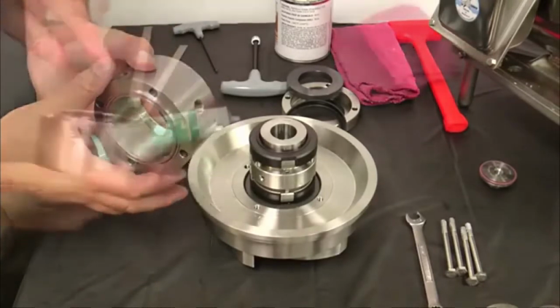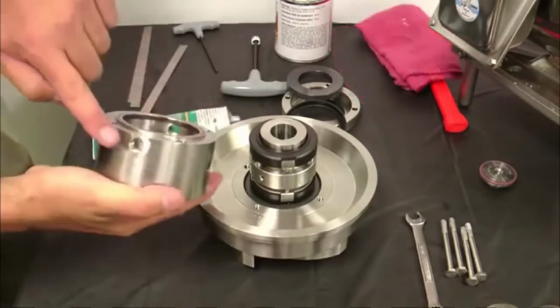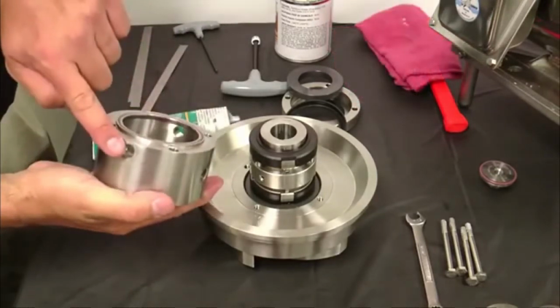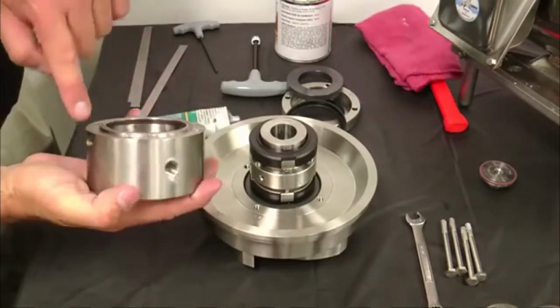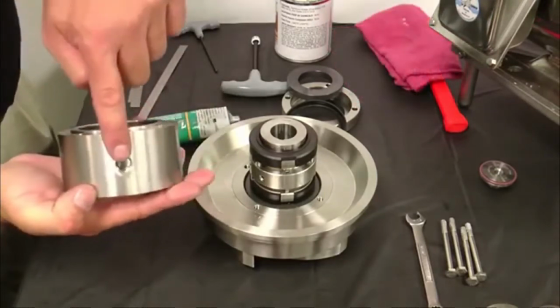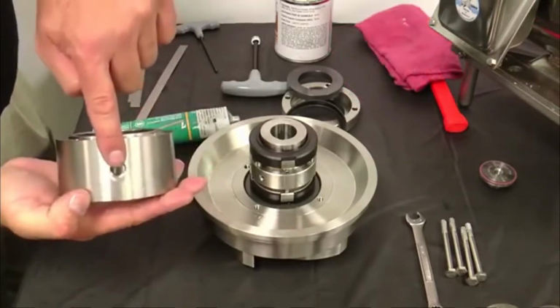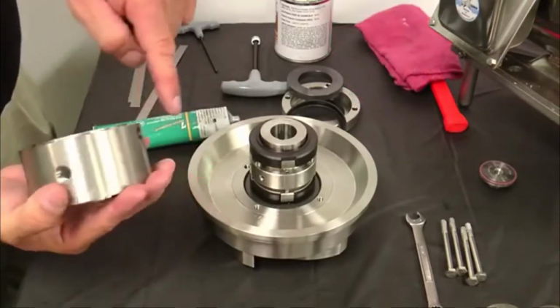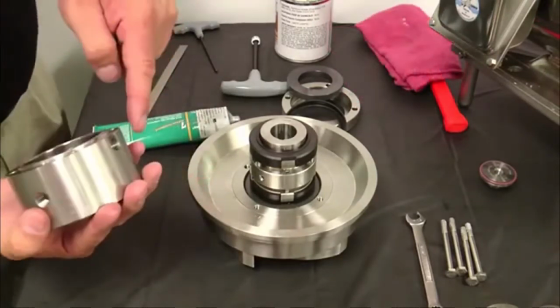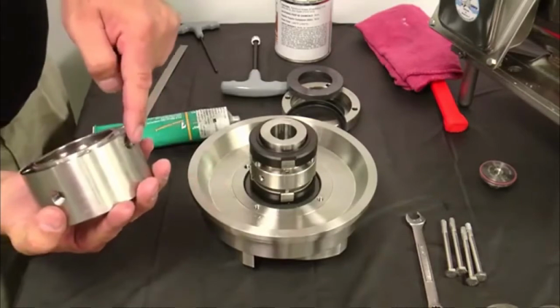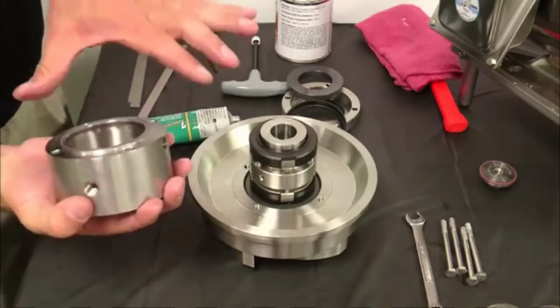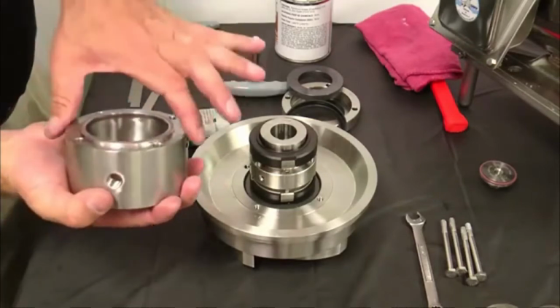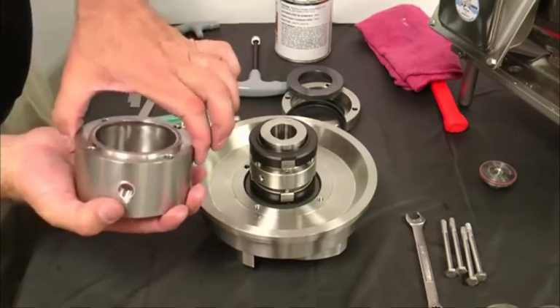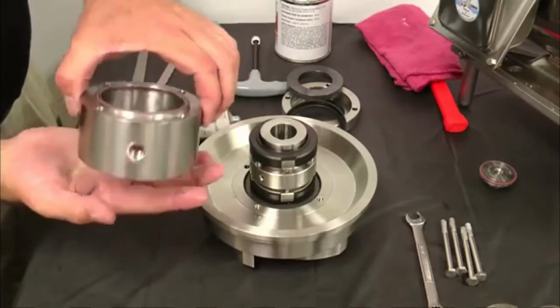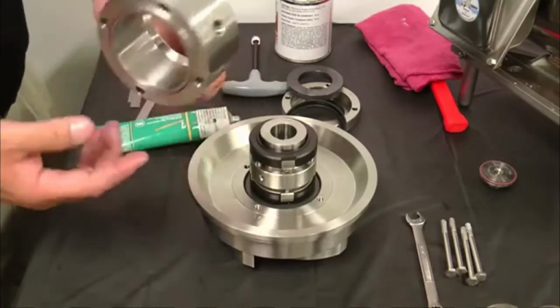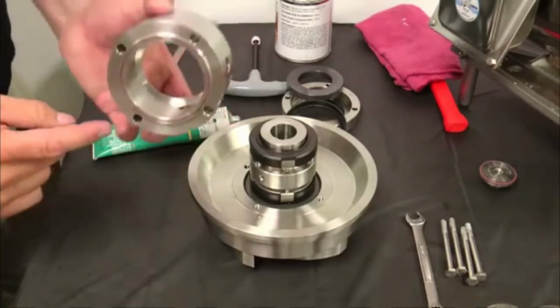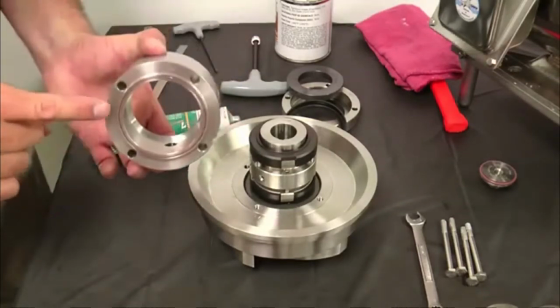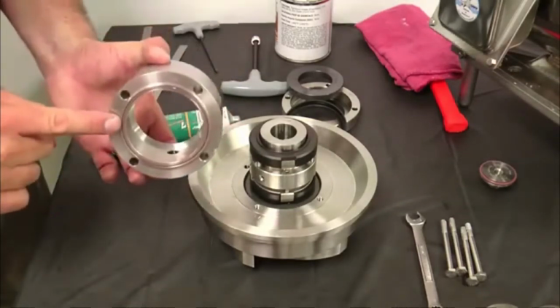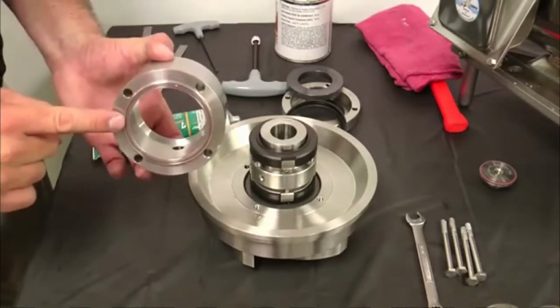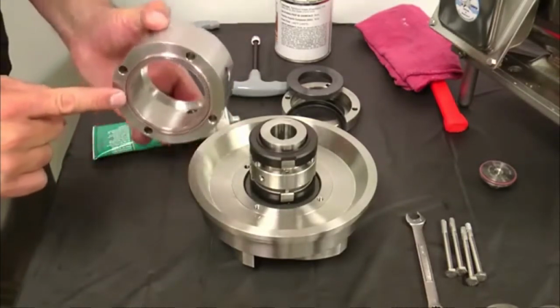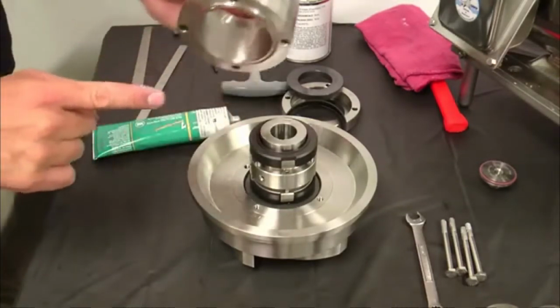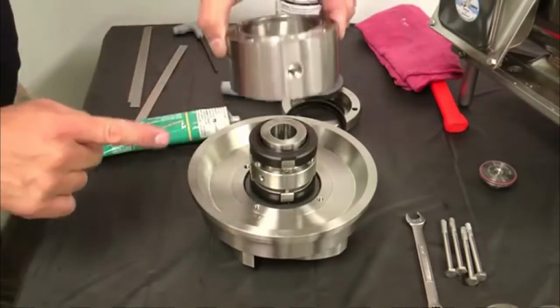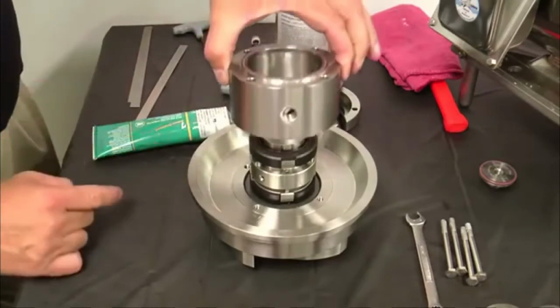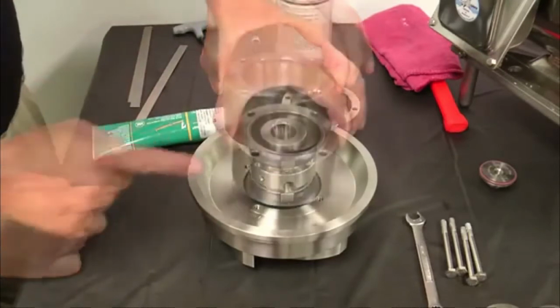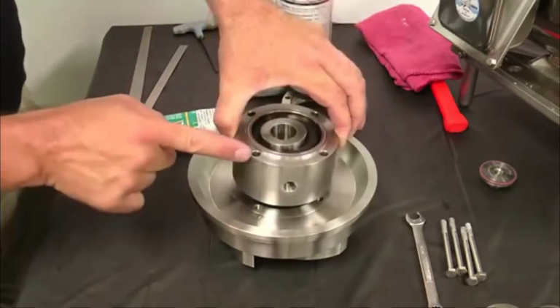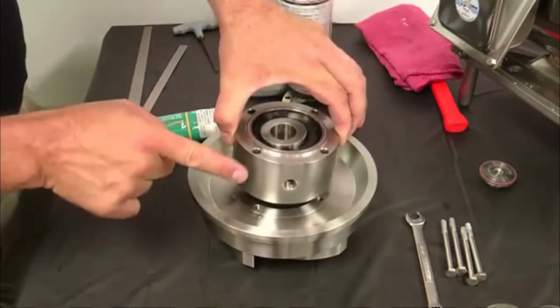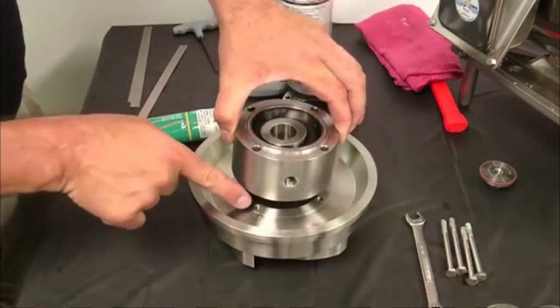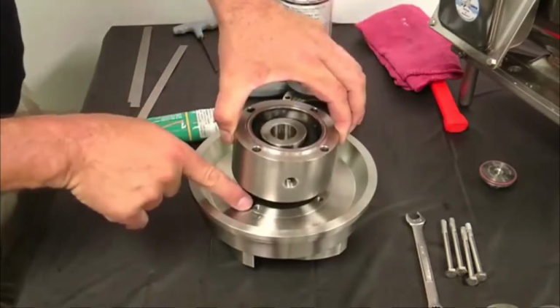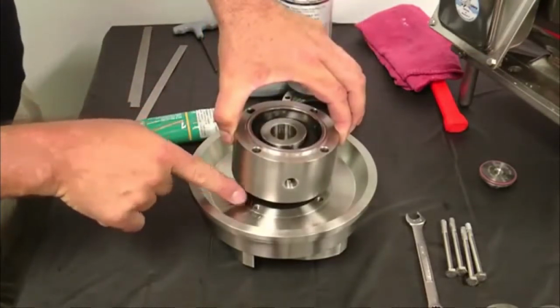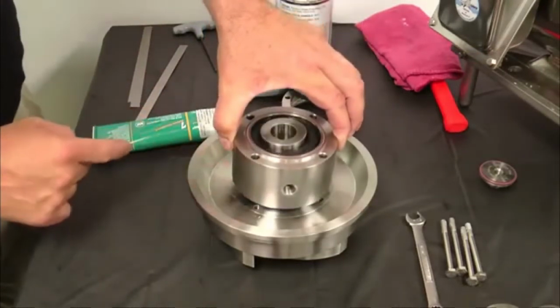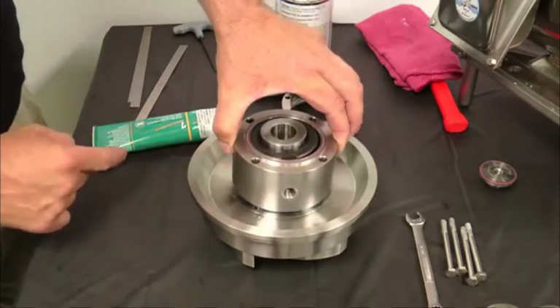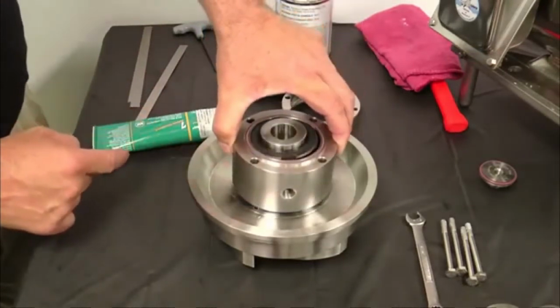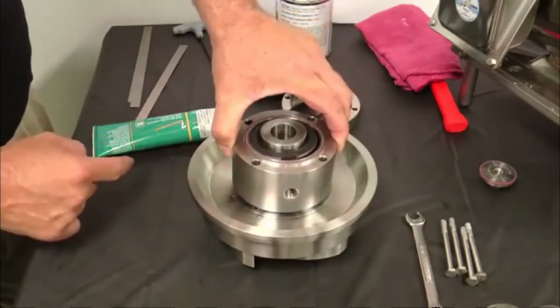Flip the flush housing over 180 degrees and hold the flush housing by the flush ports. Install the seal housing onto the back plate, lining up the screw holes of the seal housing with the tapped holes on the back plate.